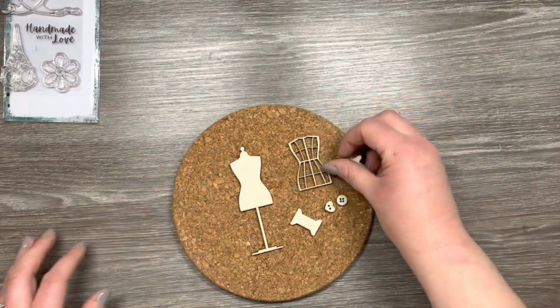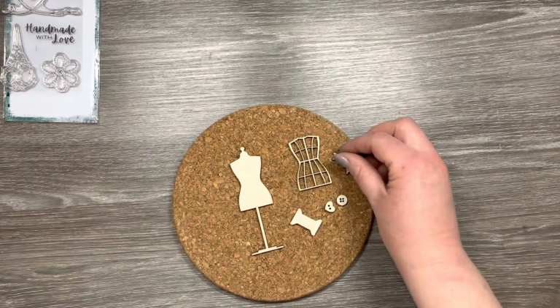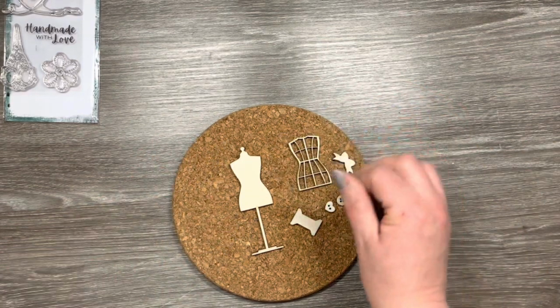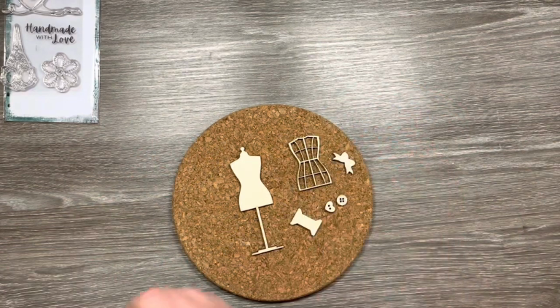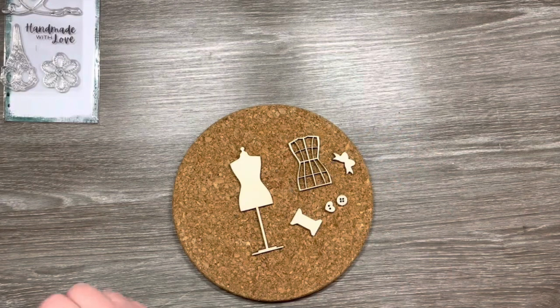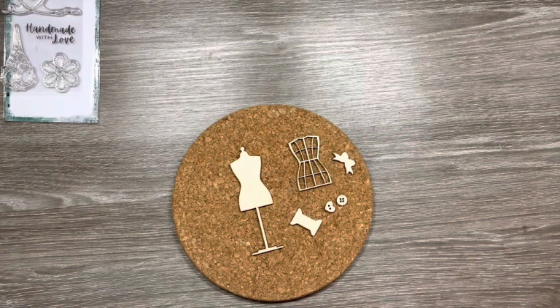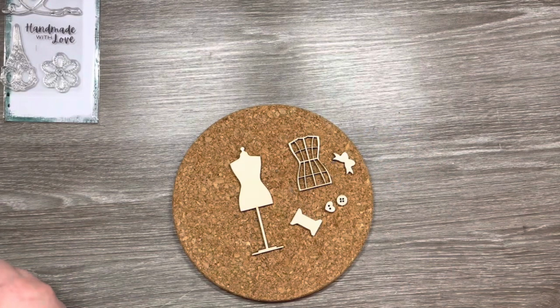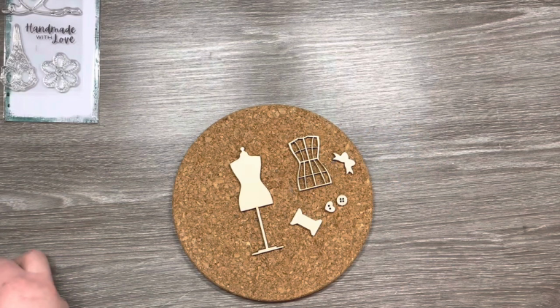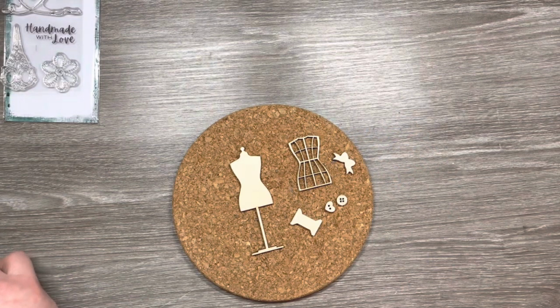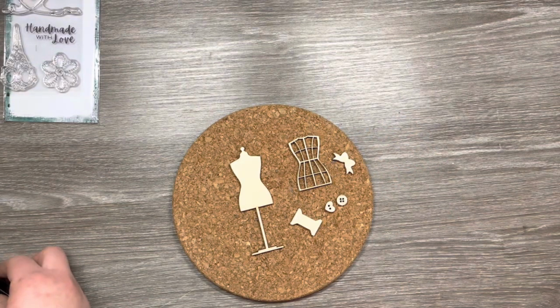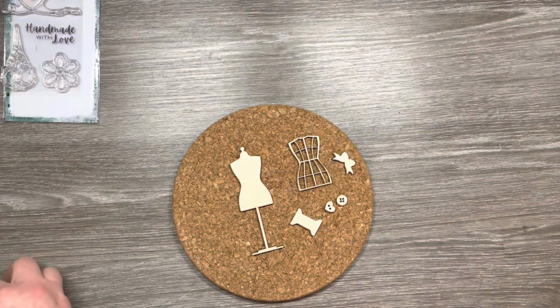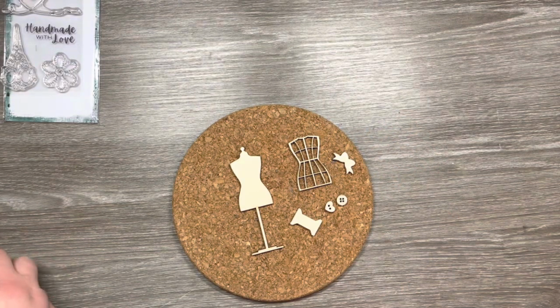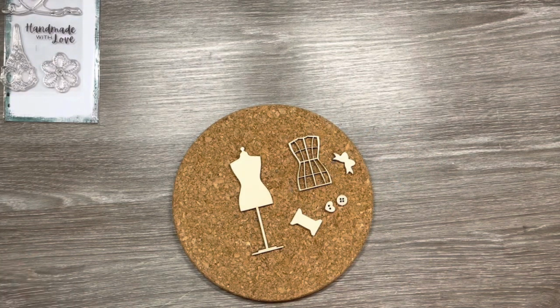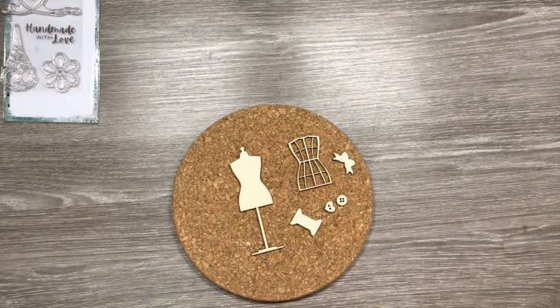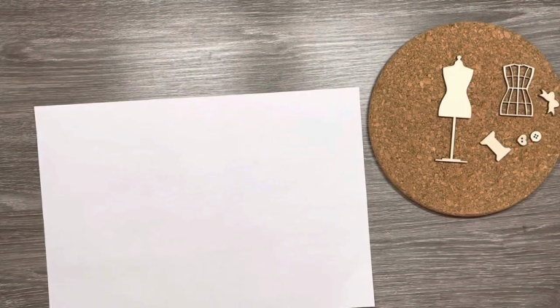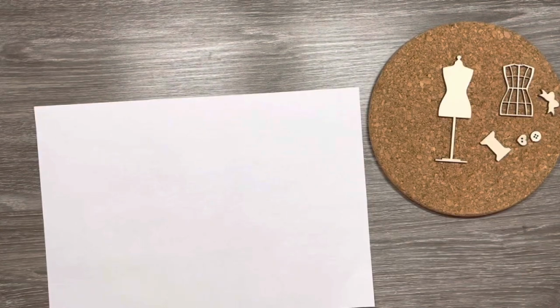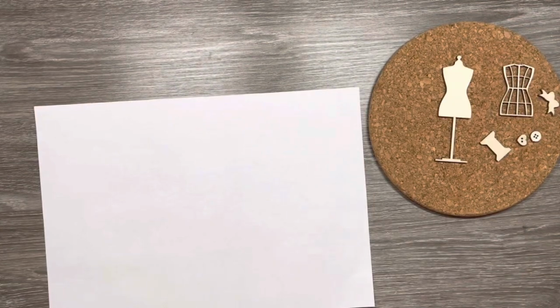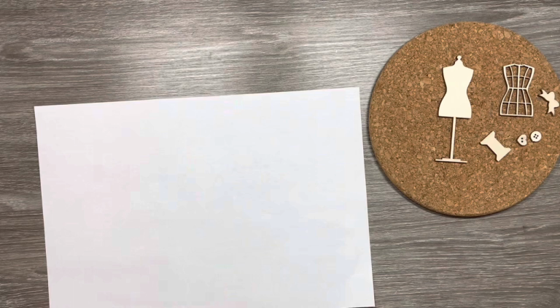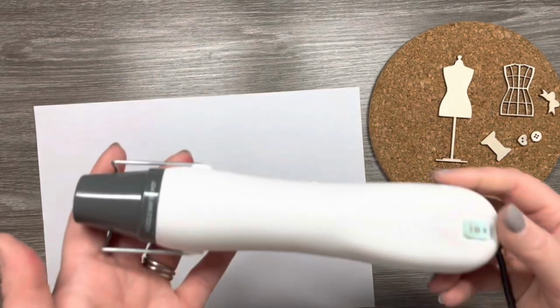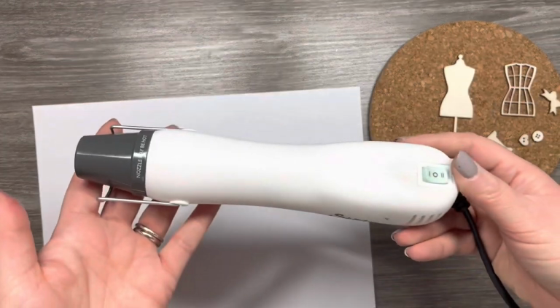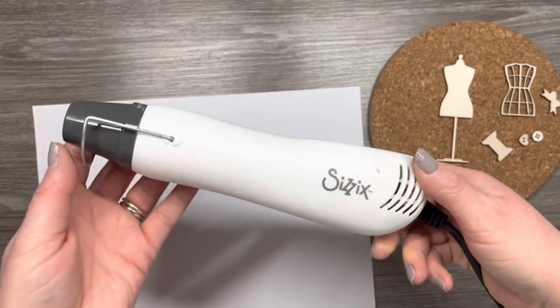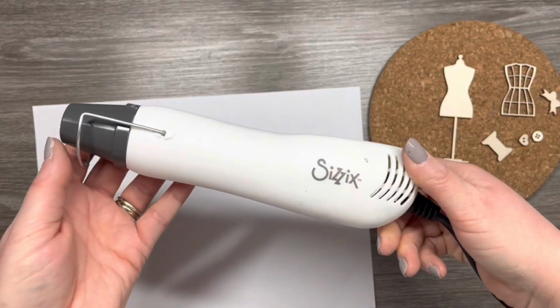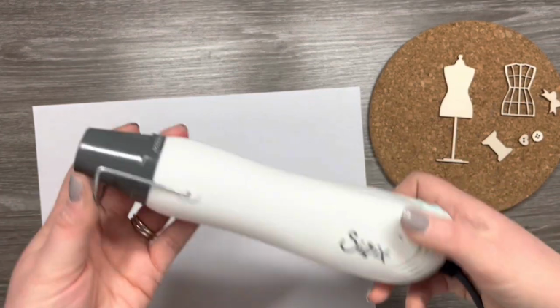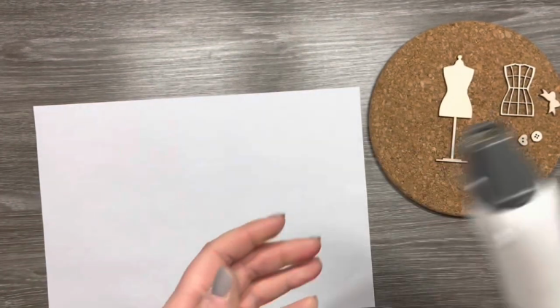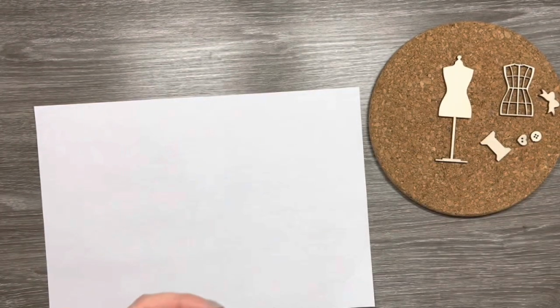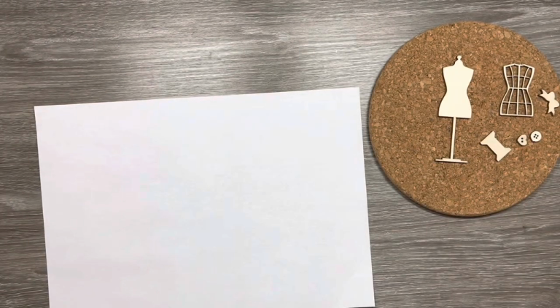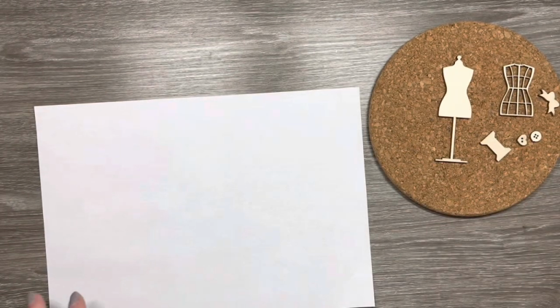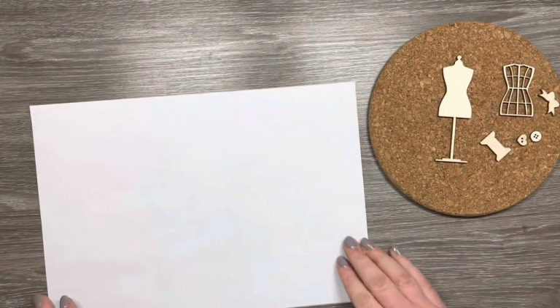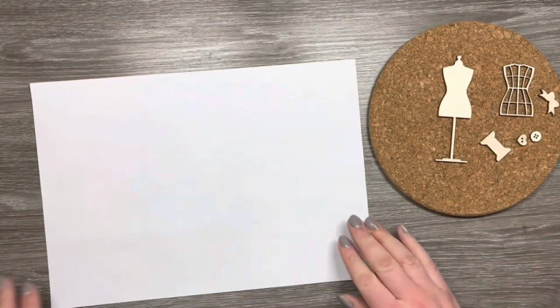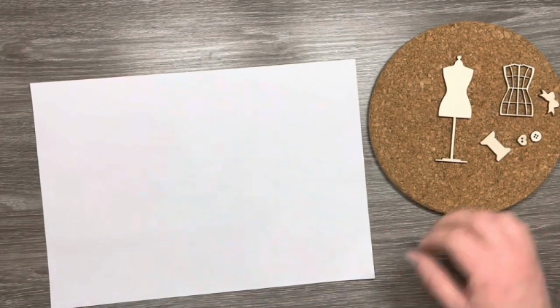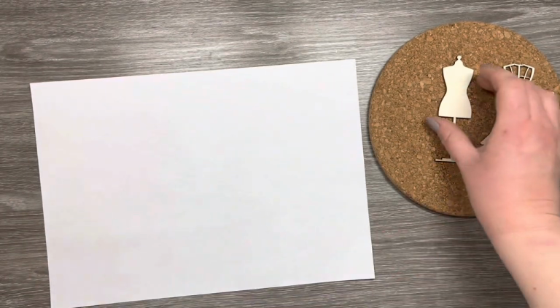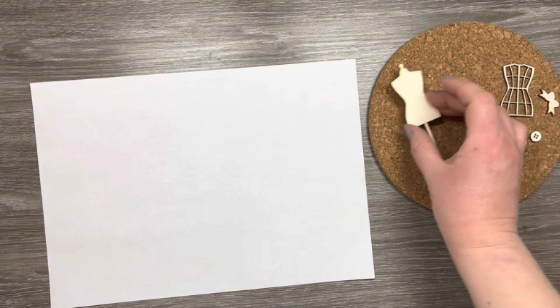So I've got these elements here which I'm going to use today. I've got the mannequin, the cotton reel, a couple of buttons, and this gorgeous little bow. And I'm going to use a selection of embossing powders from WOW to do this.